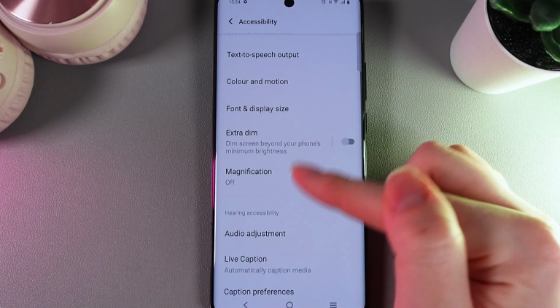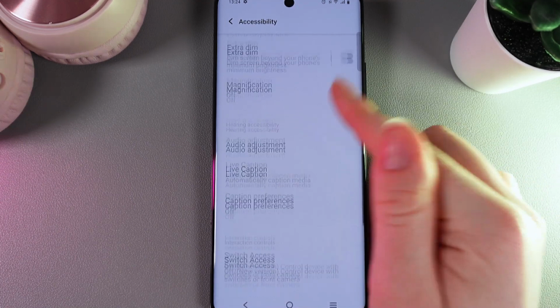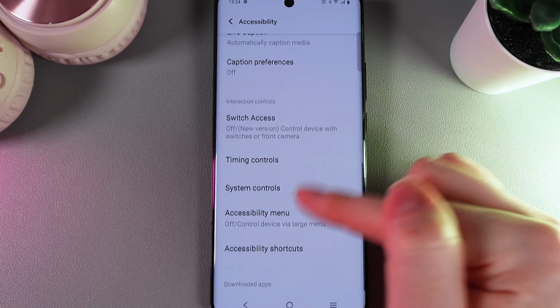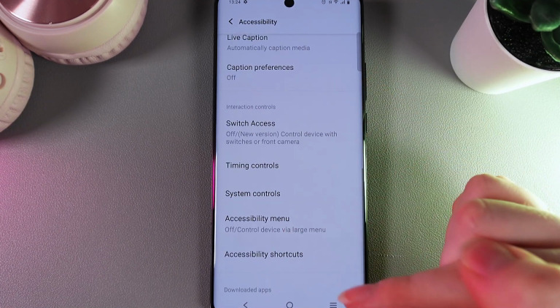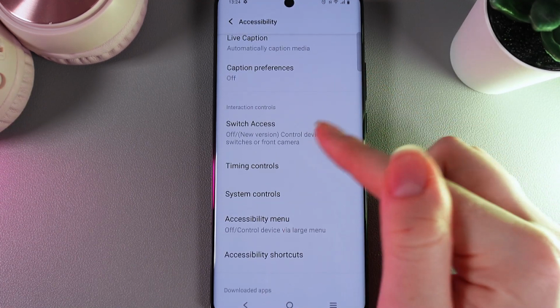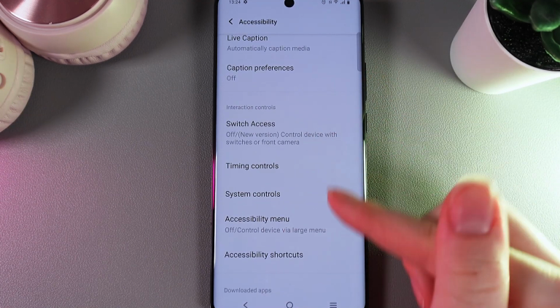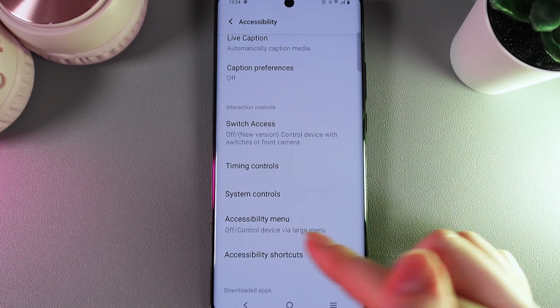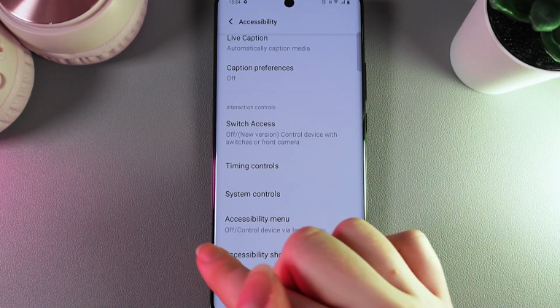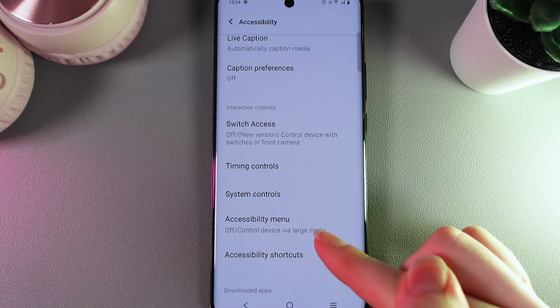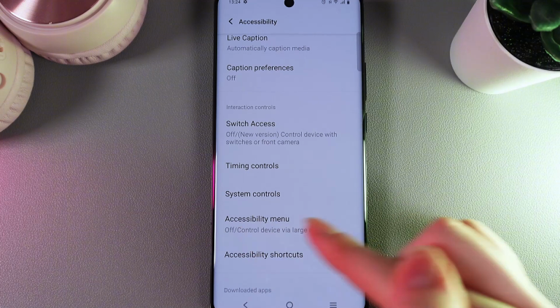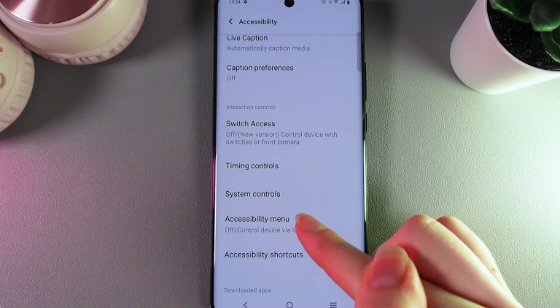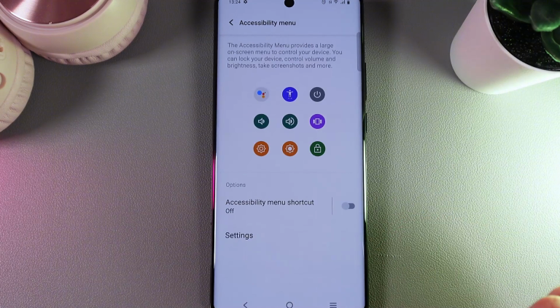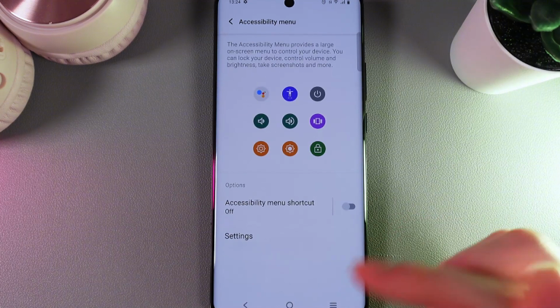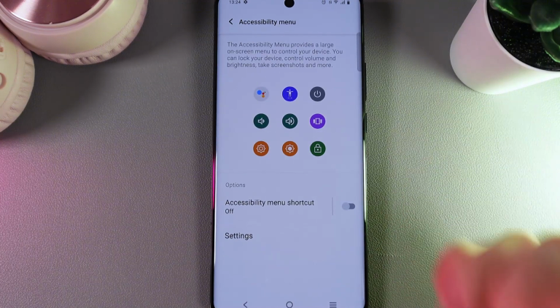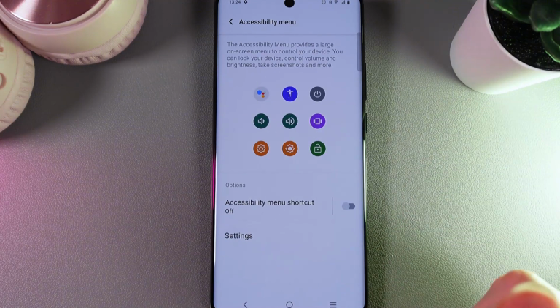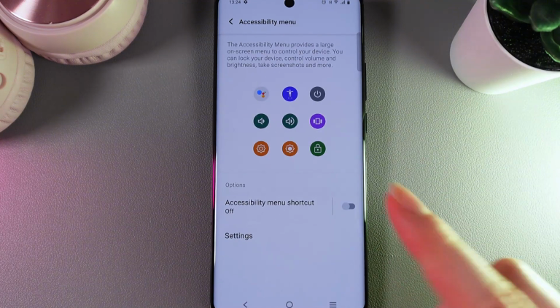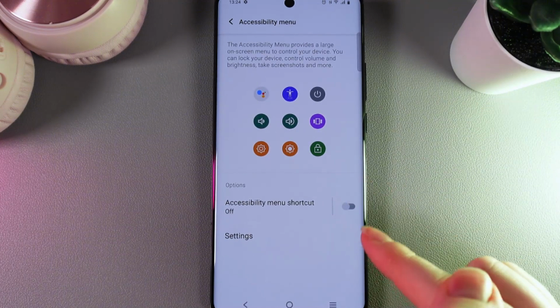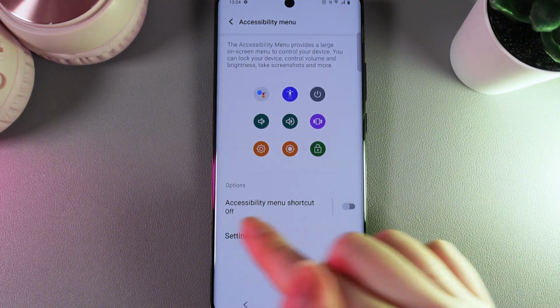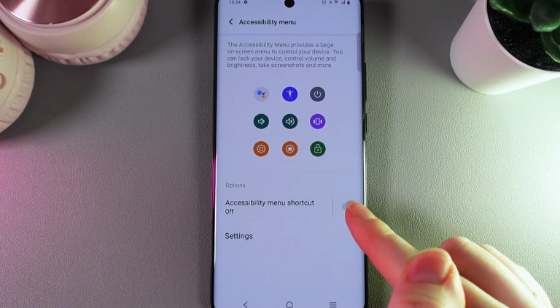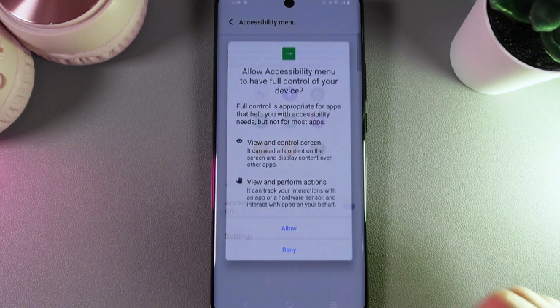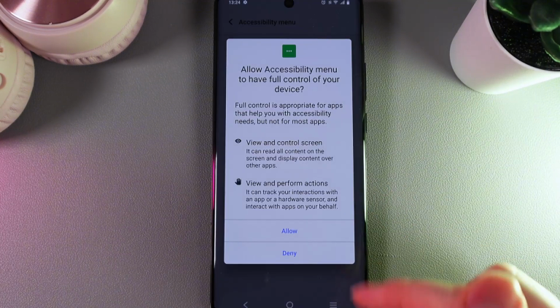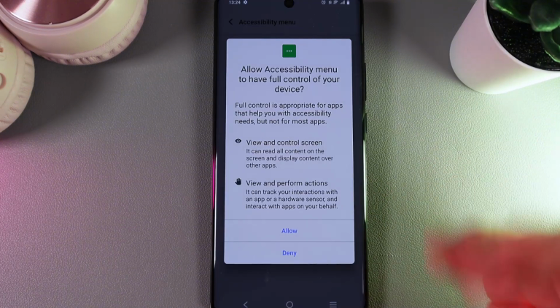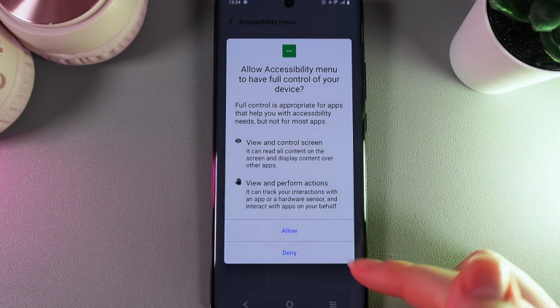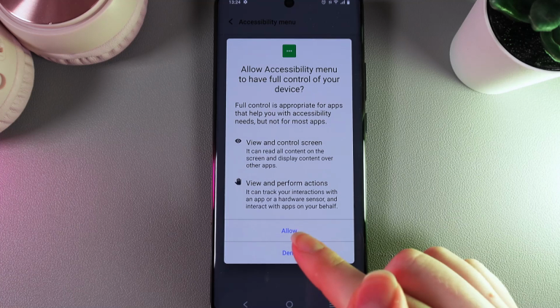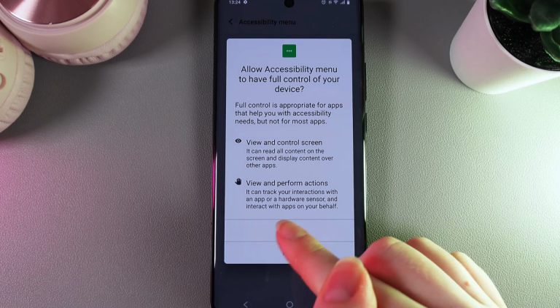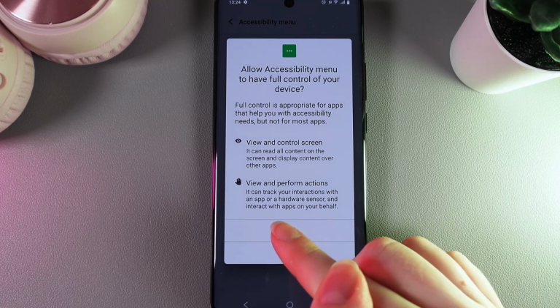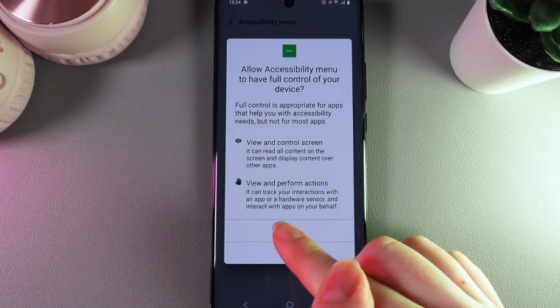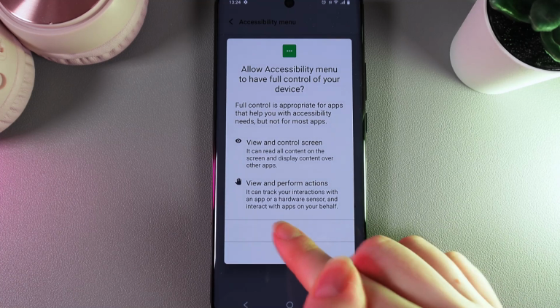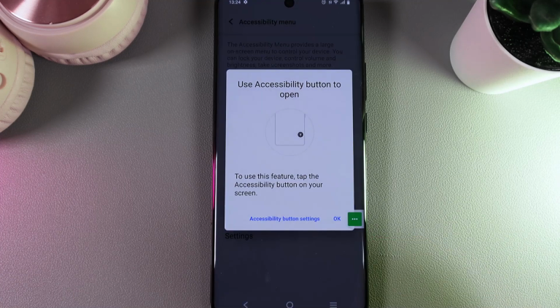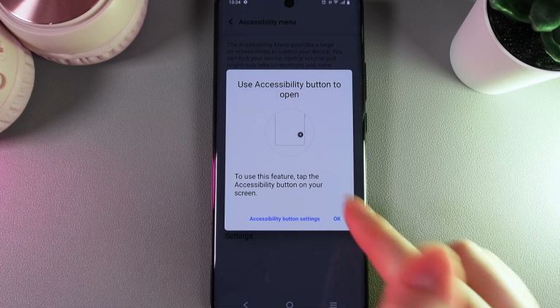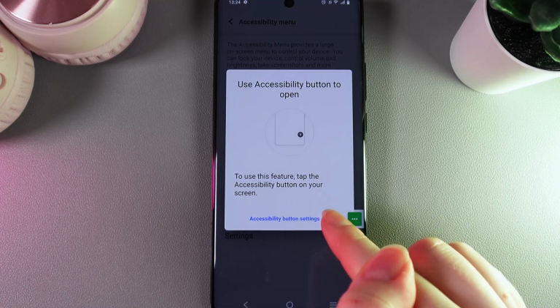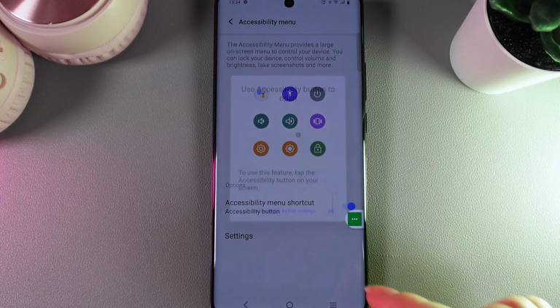Here we would need to scroll down again until you'll find this tab which is named Accessibility Menu. We would need to click on it and here click to enable the Accessibility Menu. Then click Allow and OK.